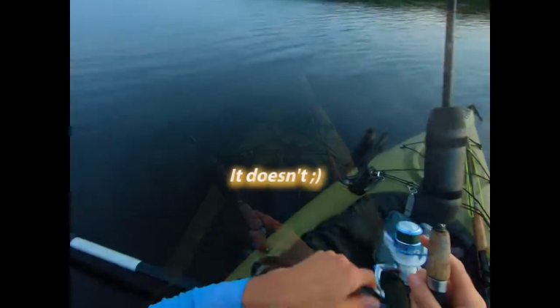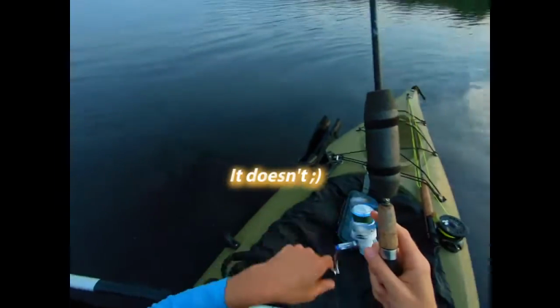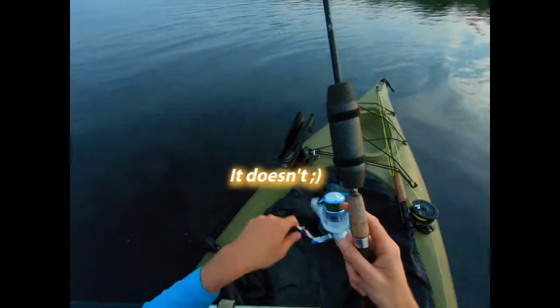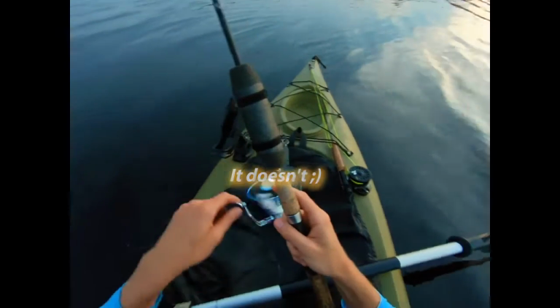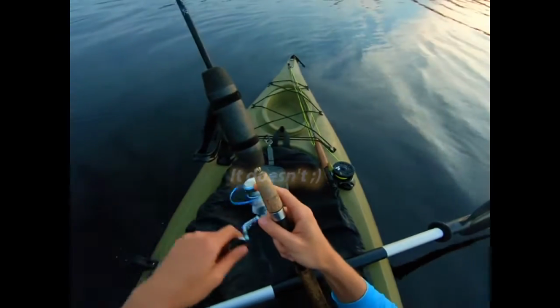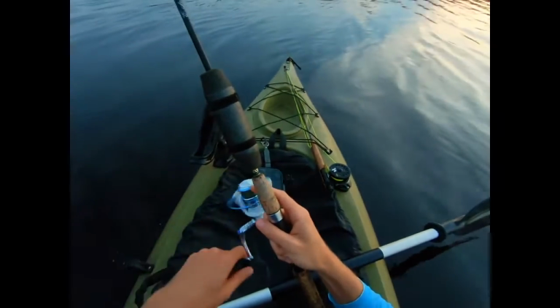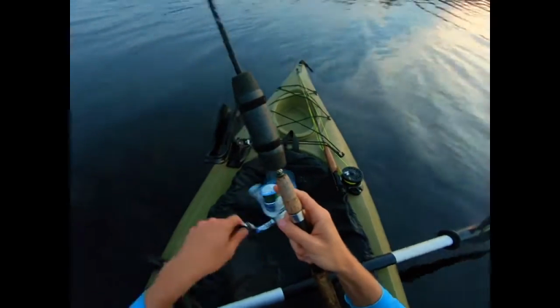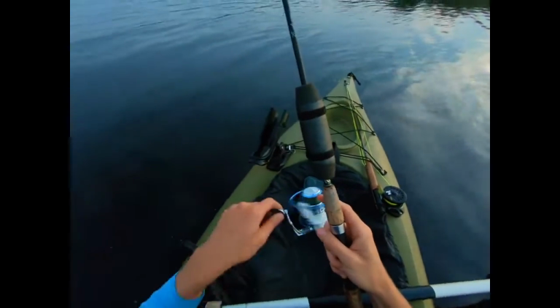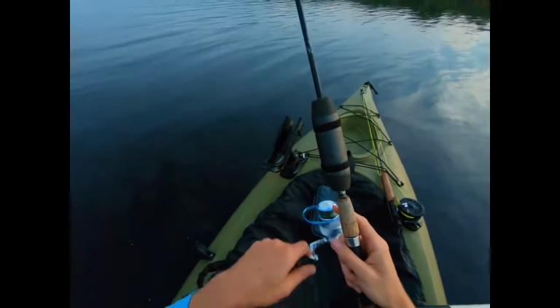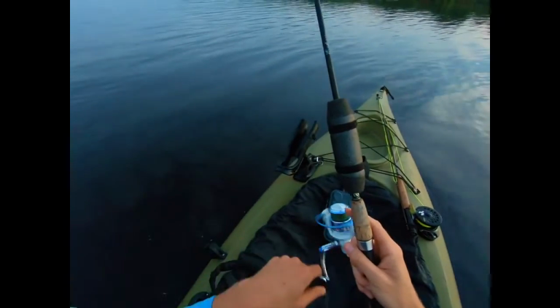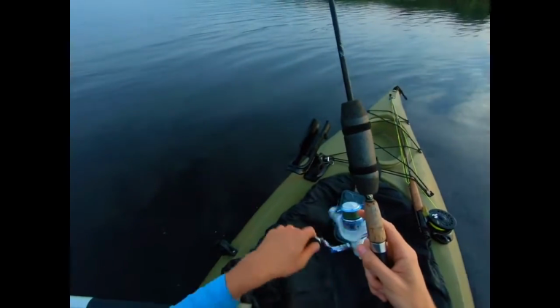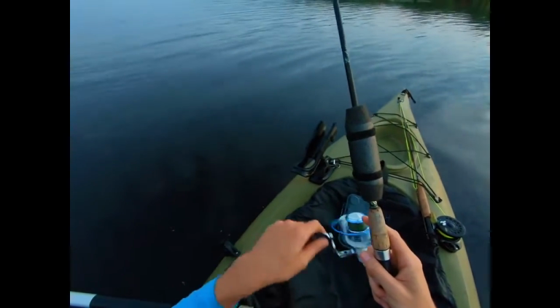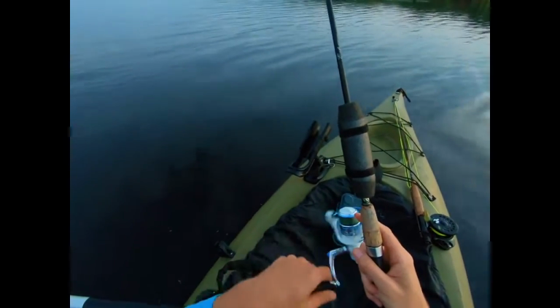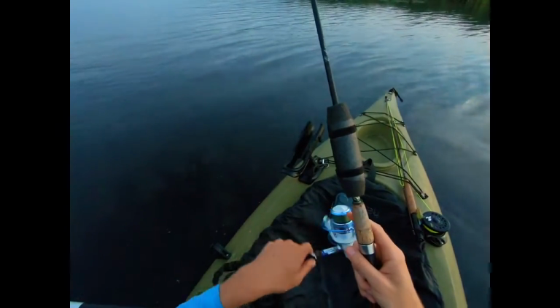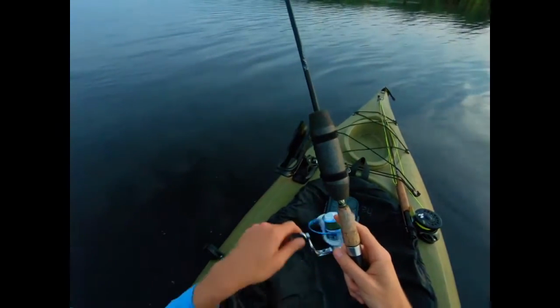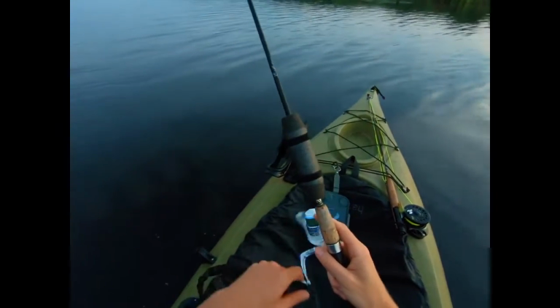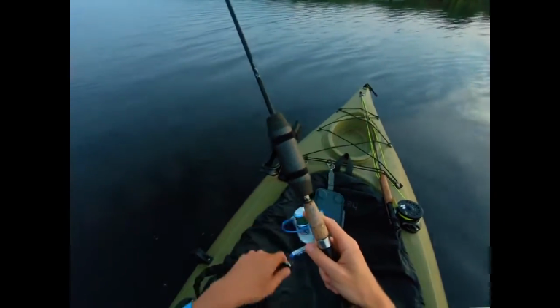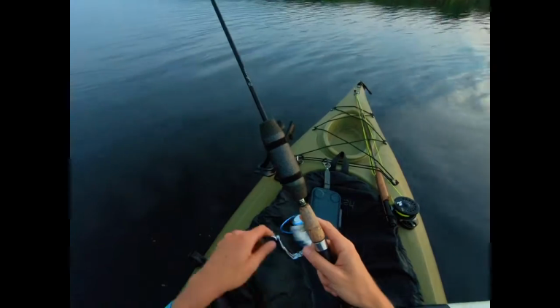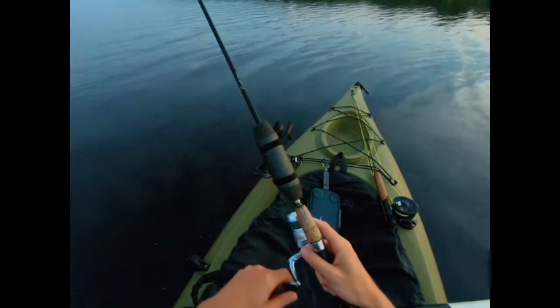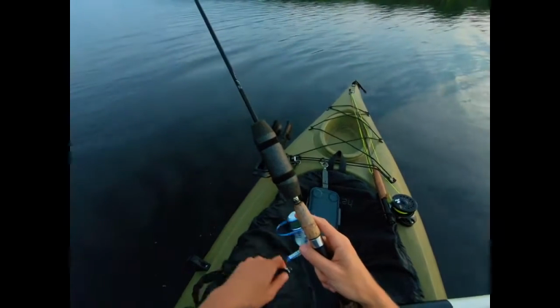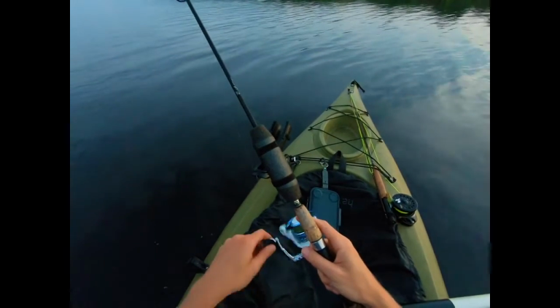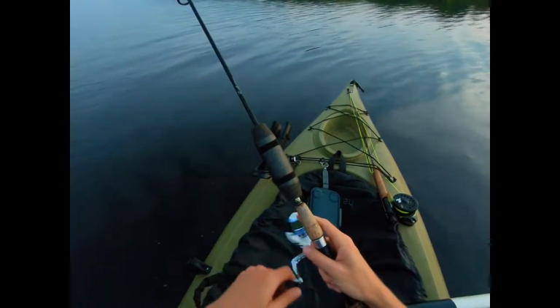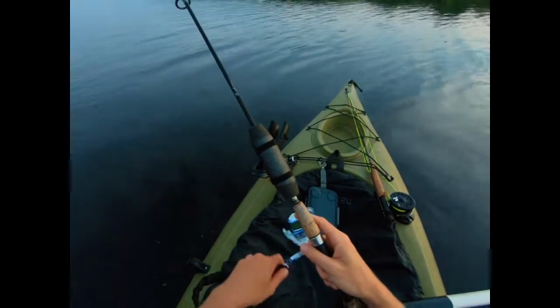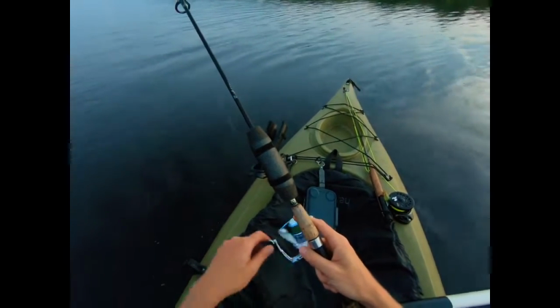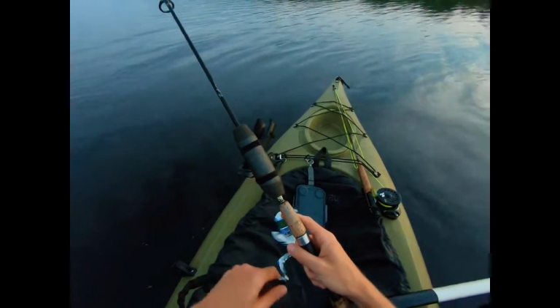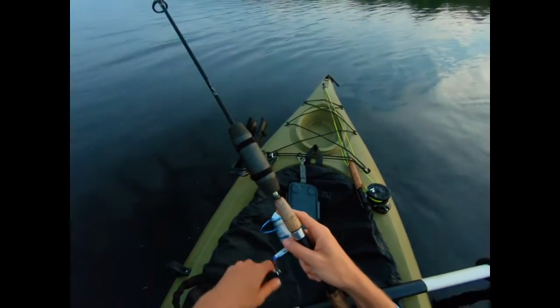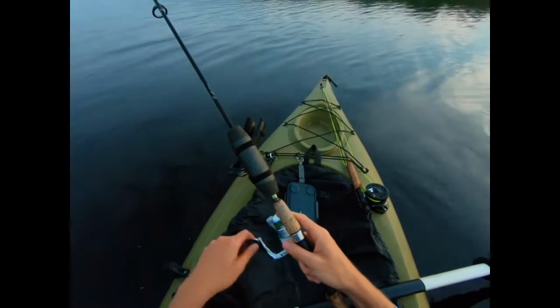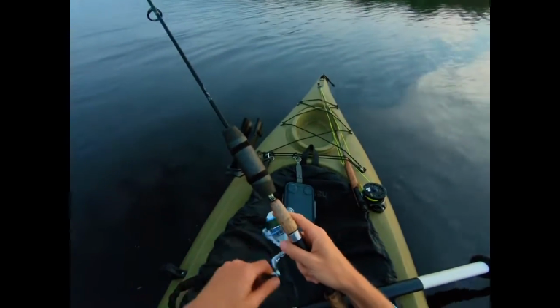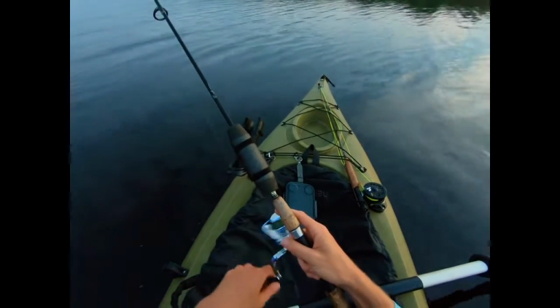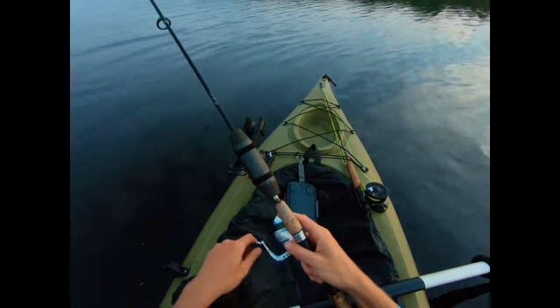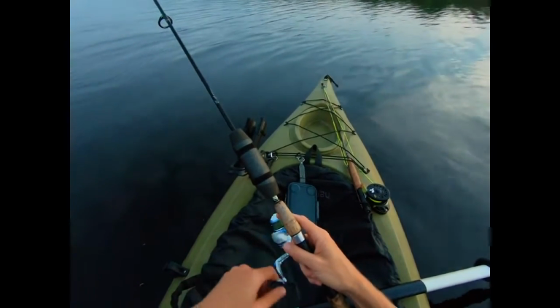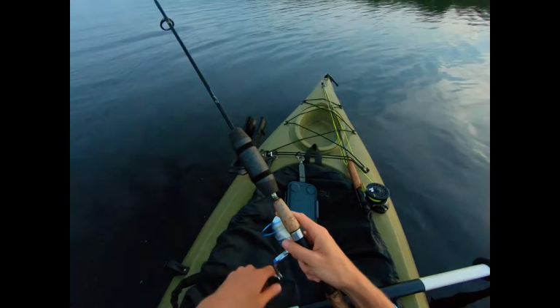Now, what I think I'm going to do is actually go up a little bit shallower and use the fly rod, because that fly is smaller than the Whopper Plopper and slower. I think I might have a better chance of getting them to actually engulf the bait.